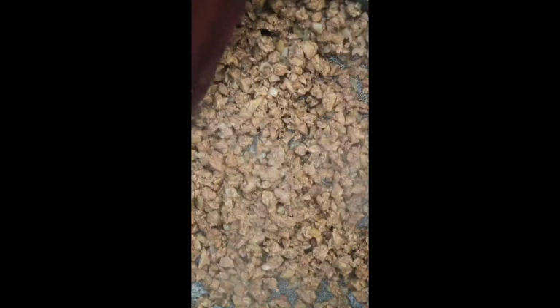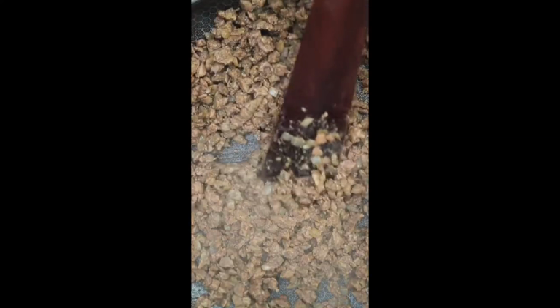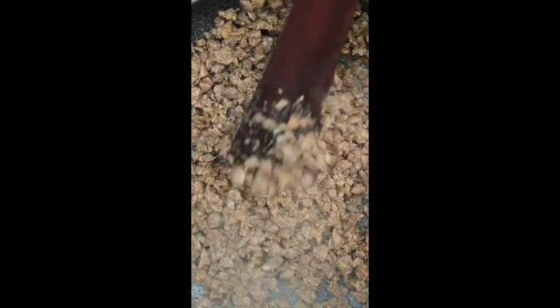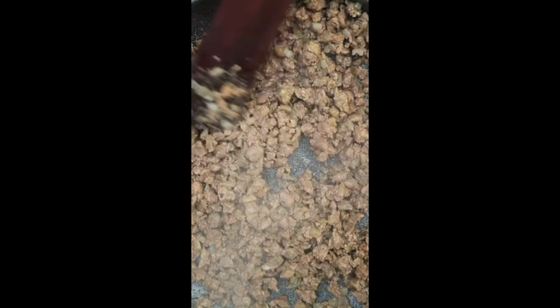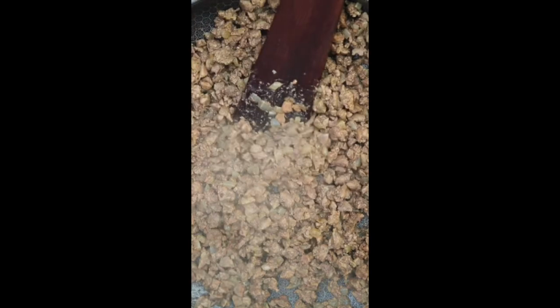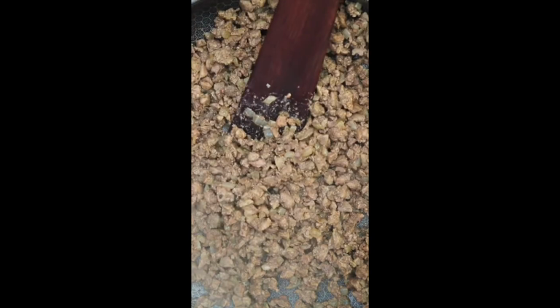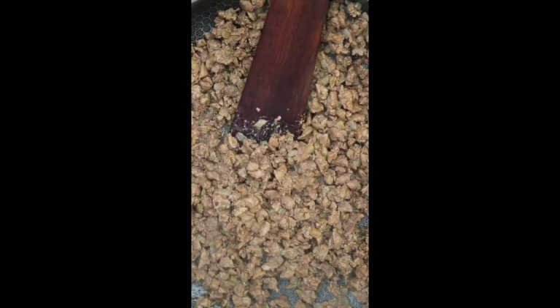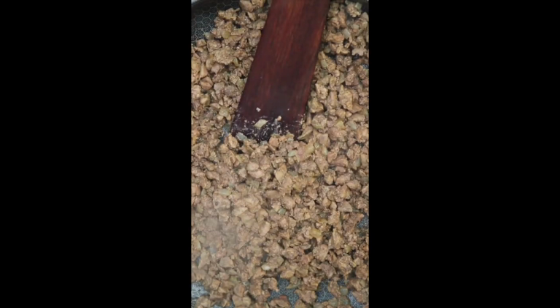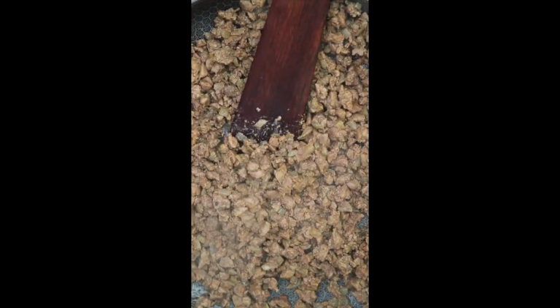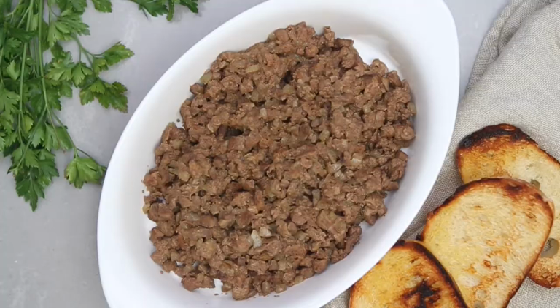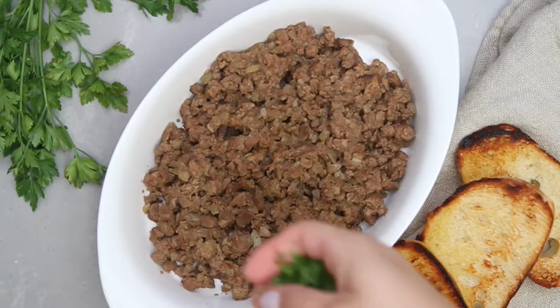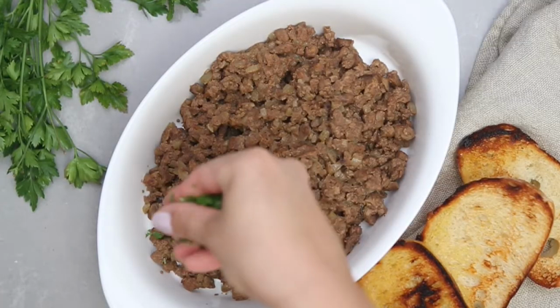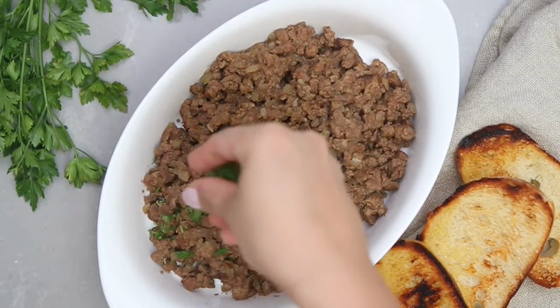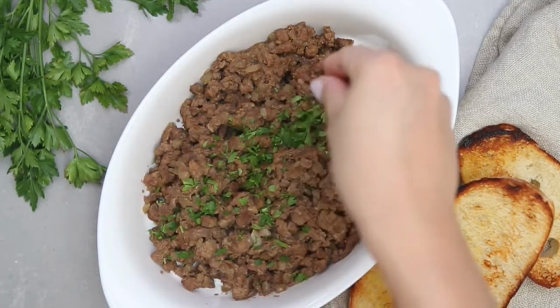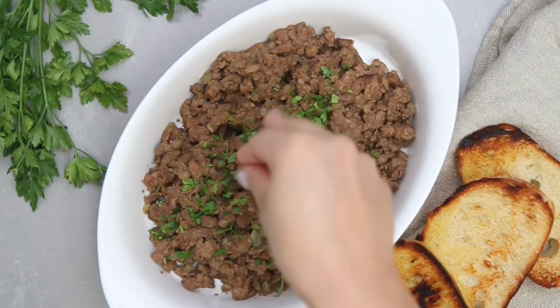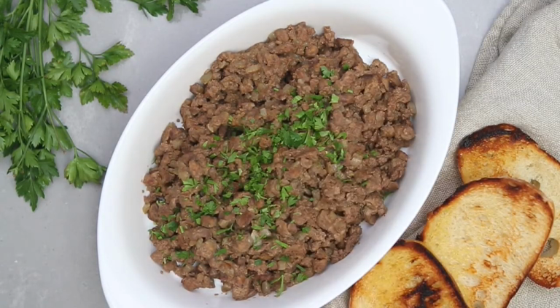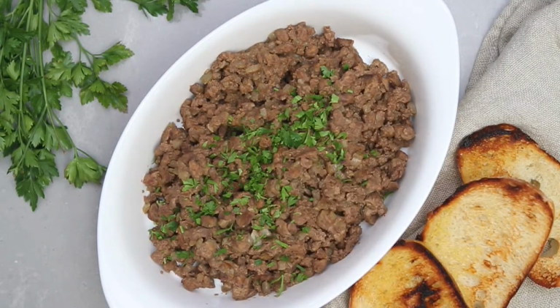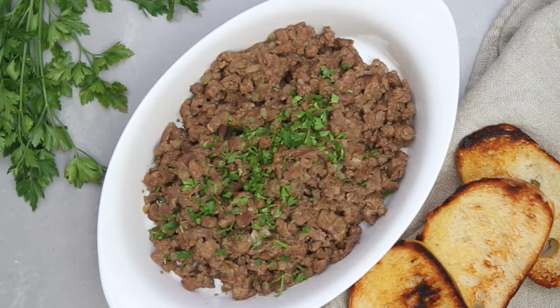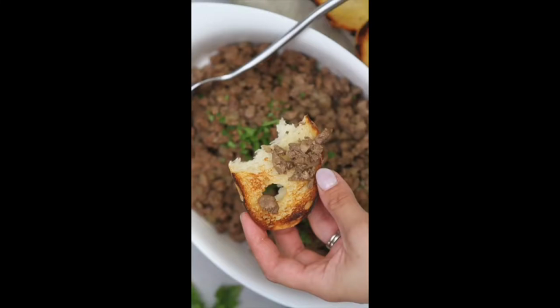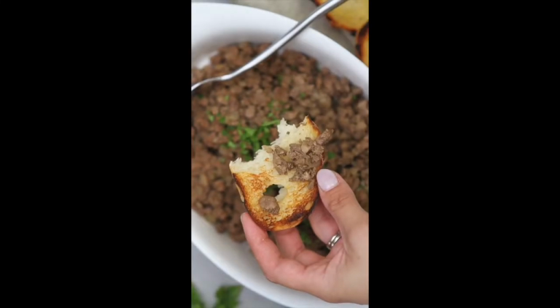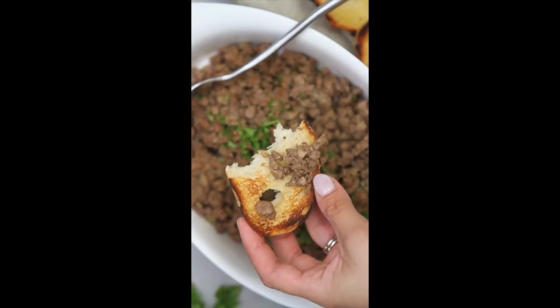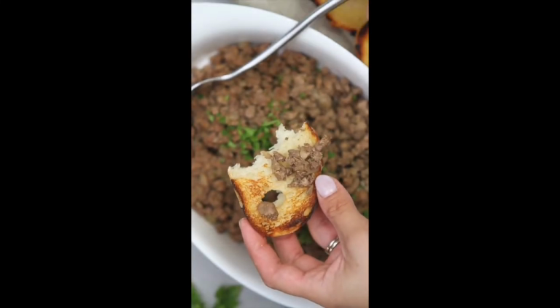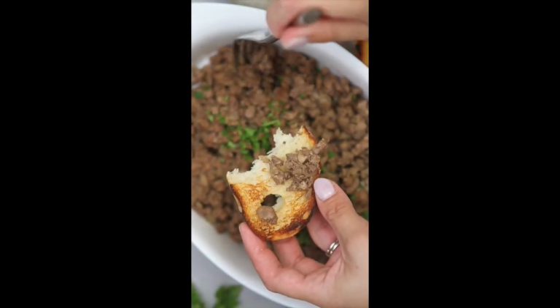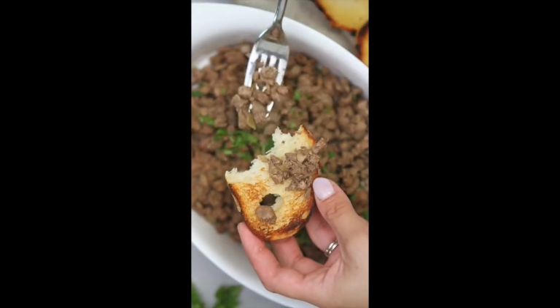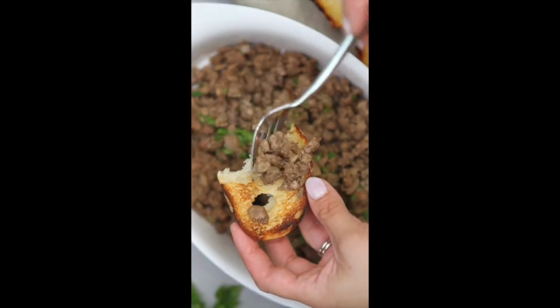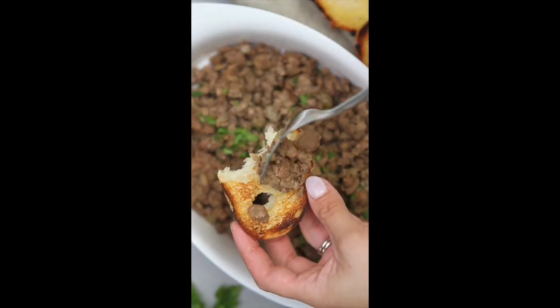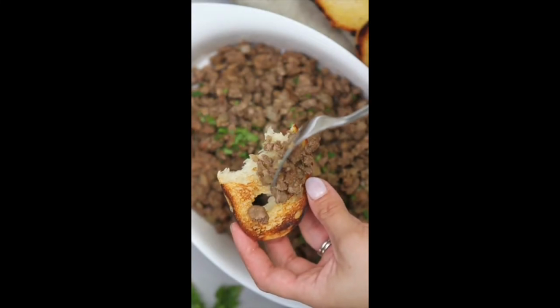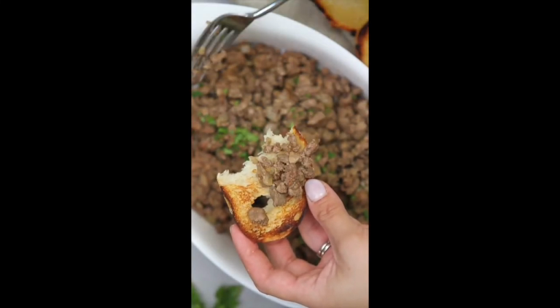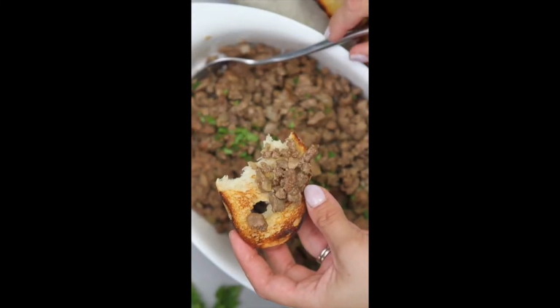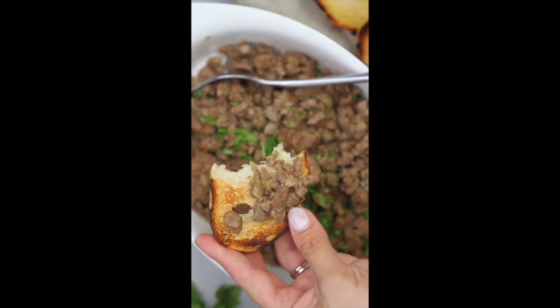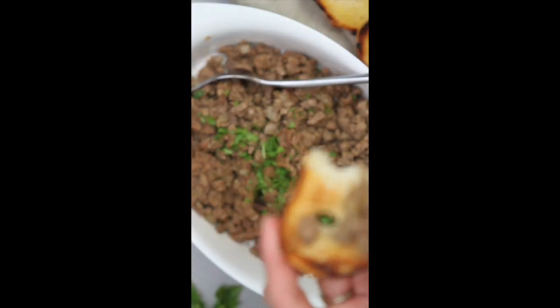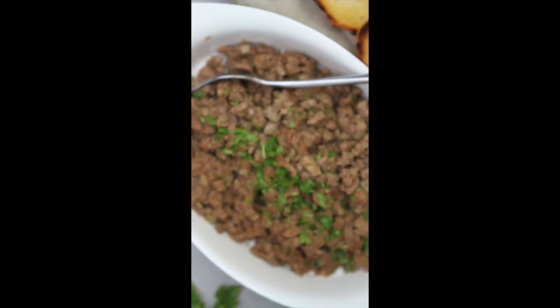Do a taste test to adjust the seasoning. Enjoy with a piece of crispy bread. Make sure to hit that subscribe button to see more videos from juliesapron.com.